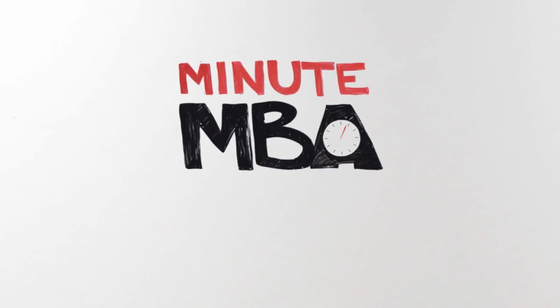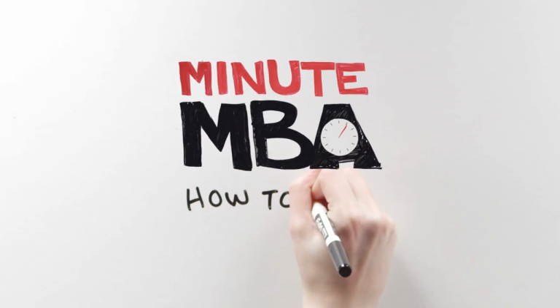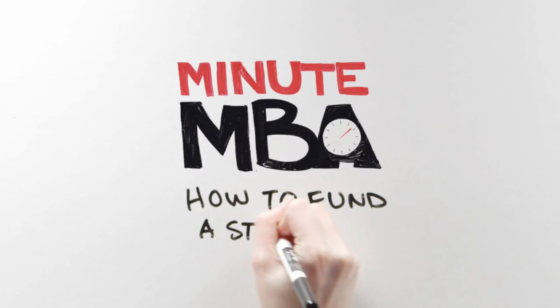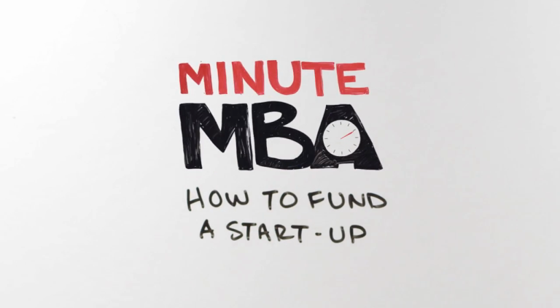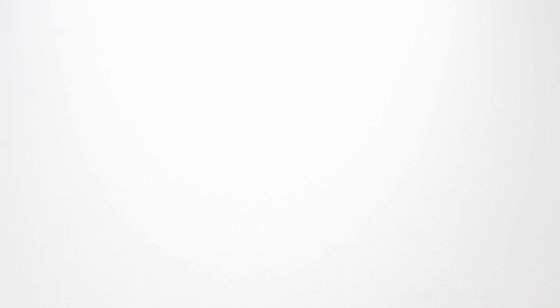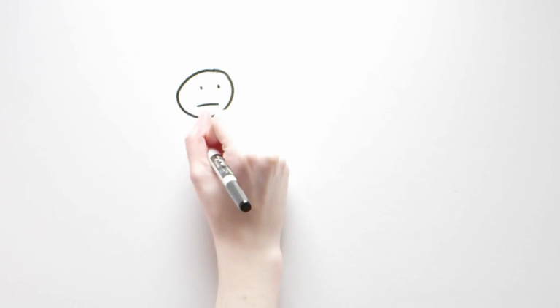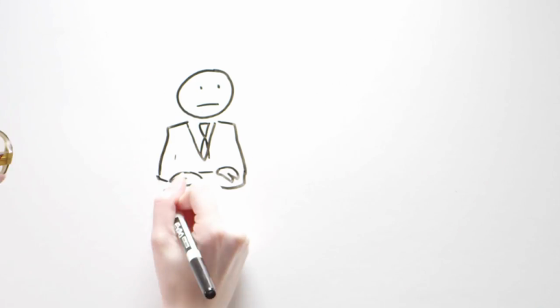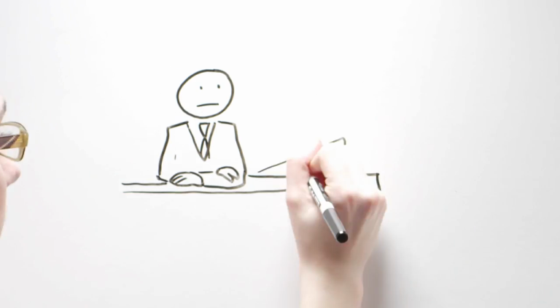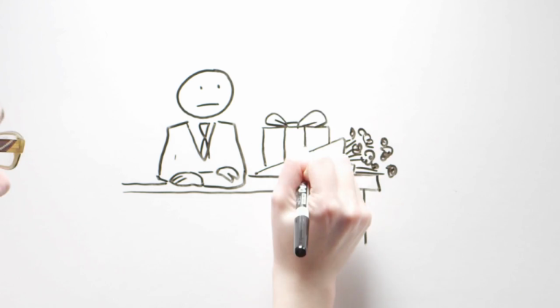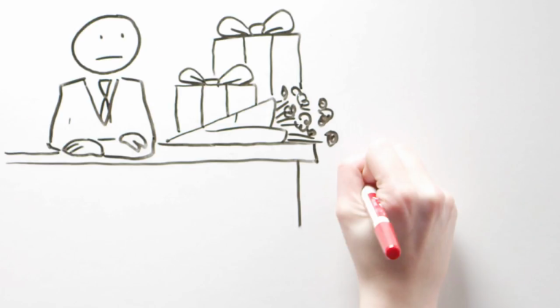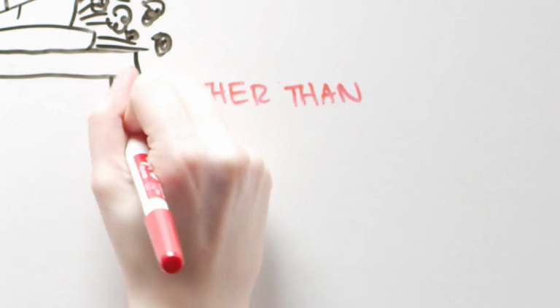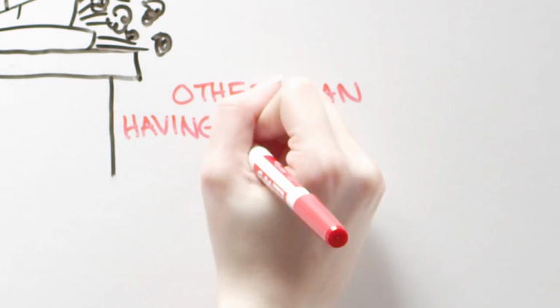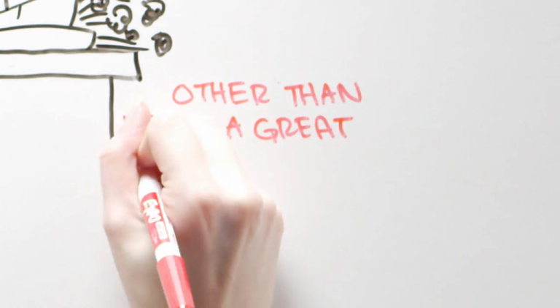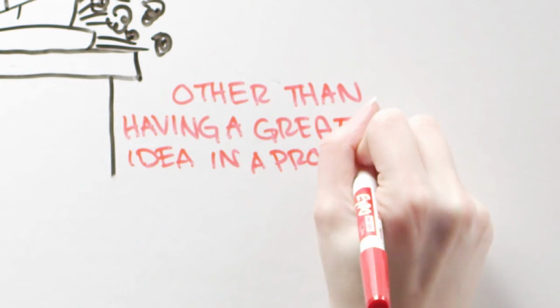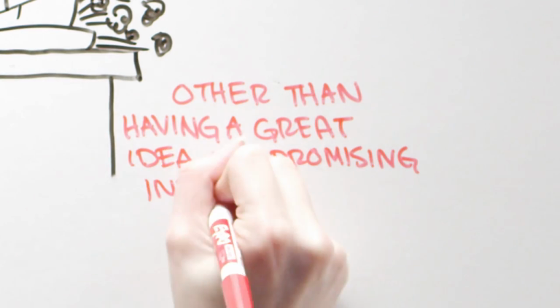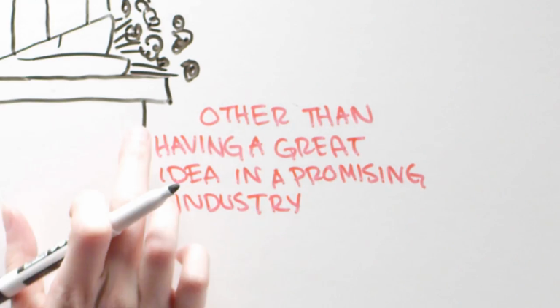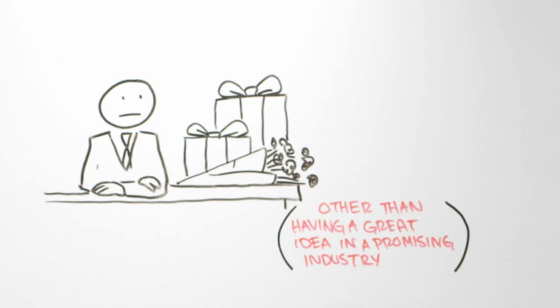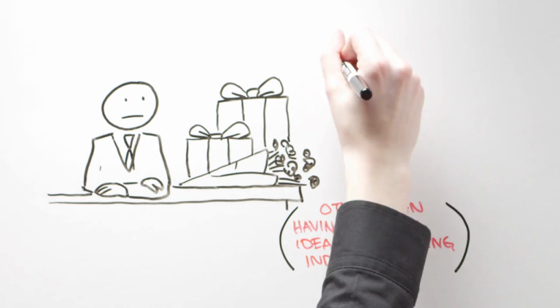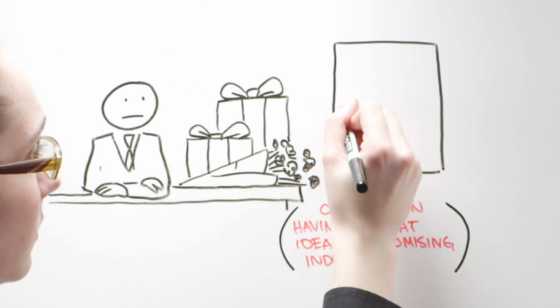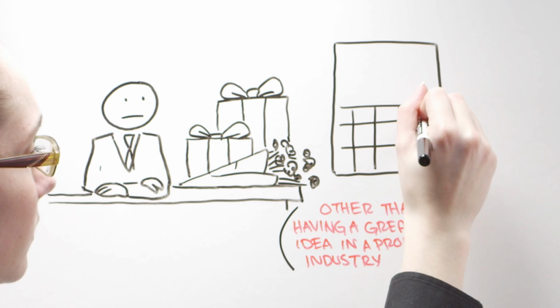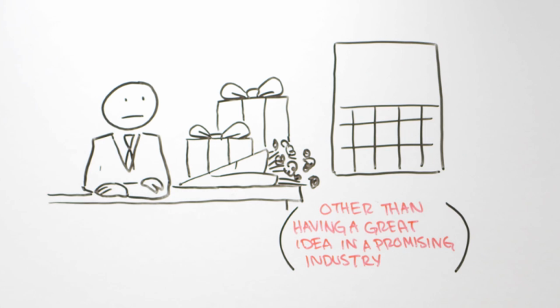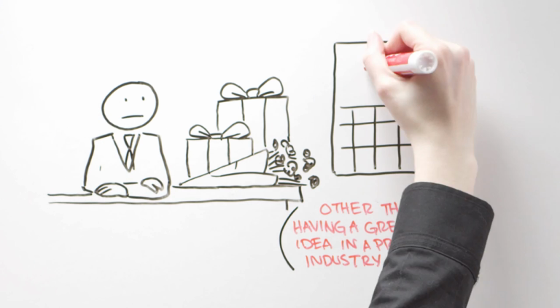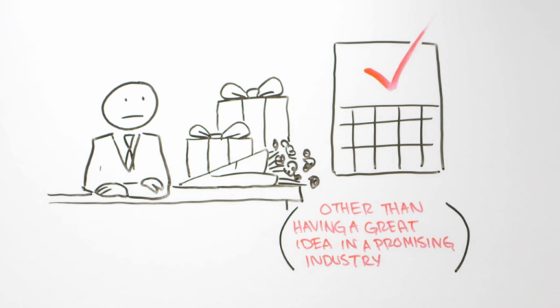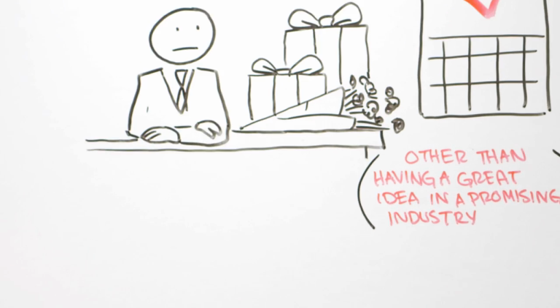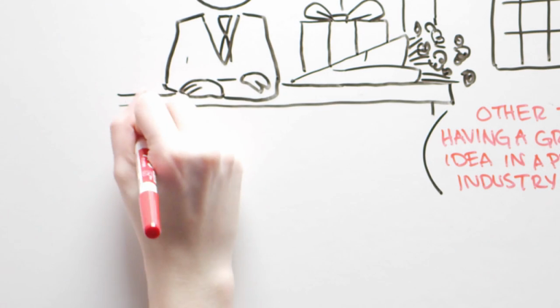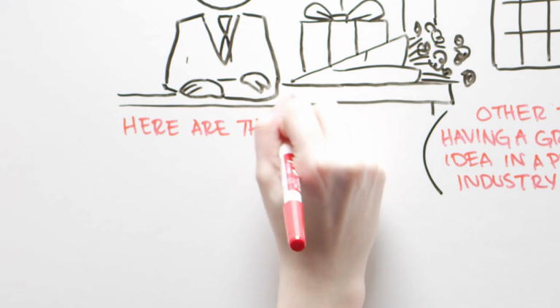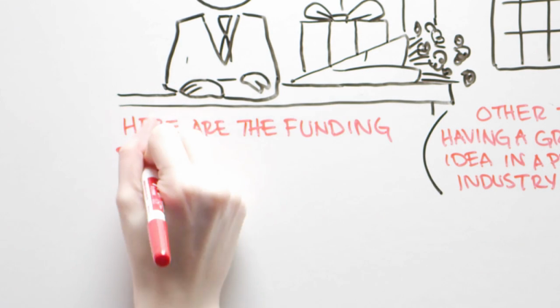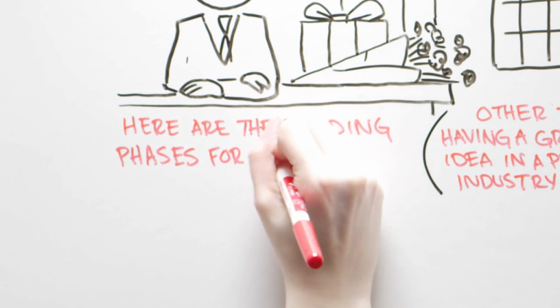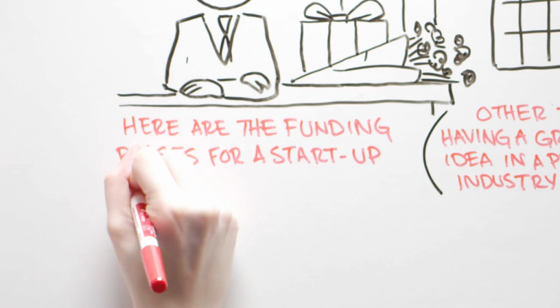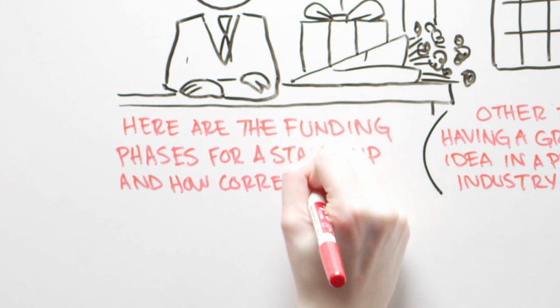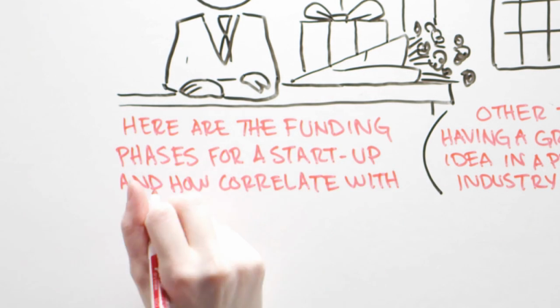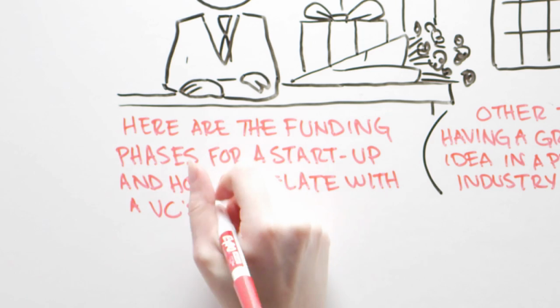How to Fund a Startup. The key to wooing venture capitalists, other than having a great idea in a promising industry, is to ask for money at the right time in a VC's lifecycle. Here are the funding phases for a startup and how they correlate with a VC's lifecycle.